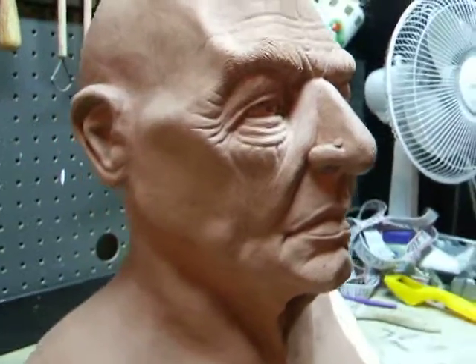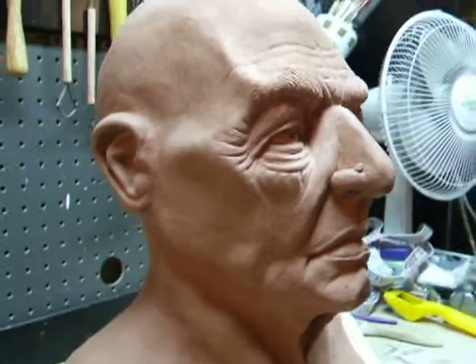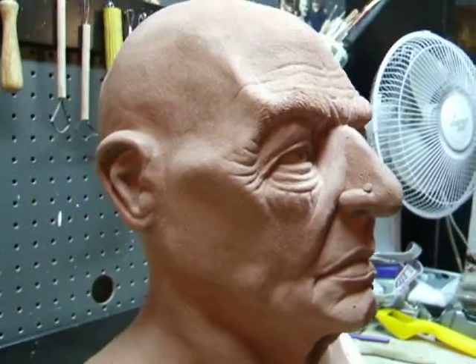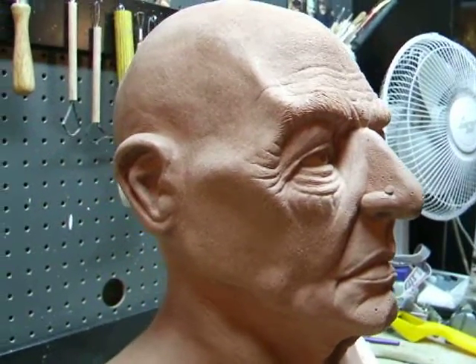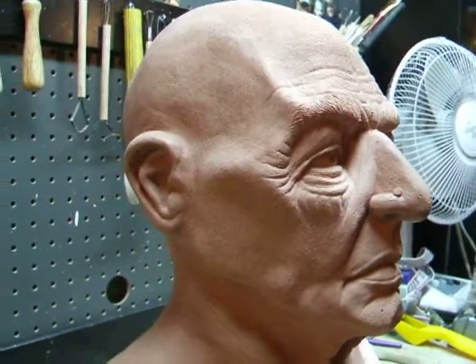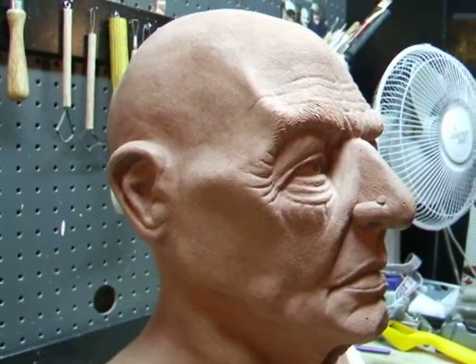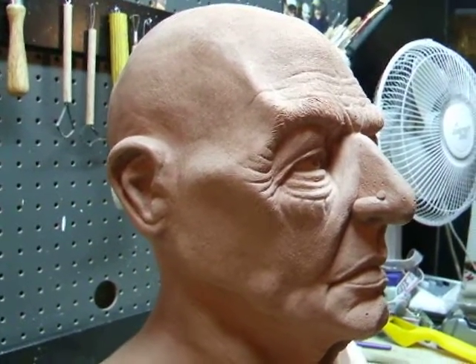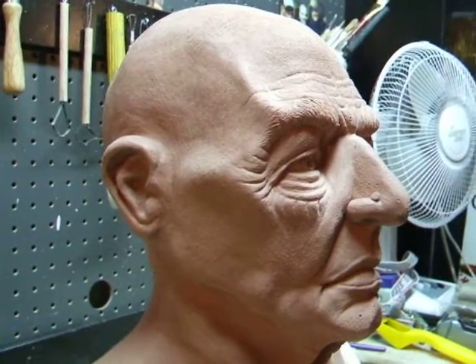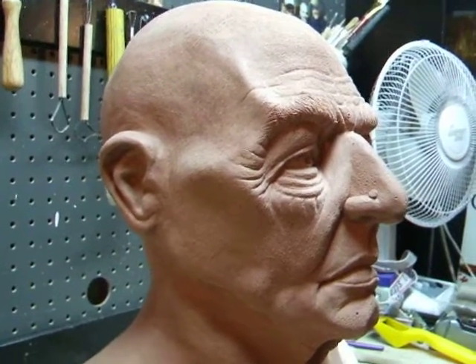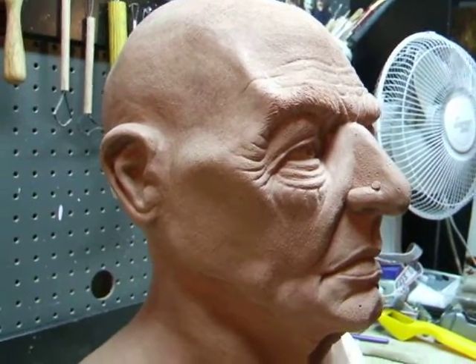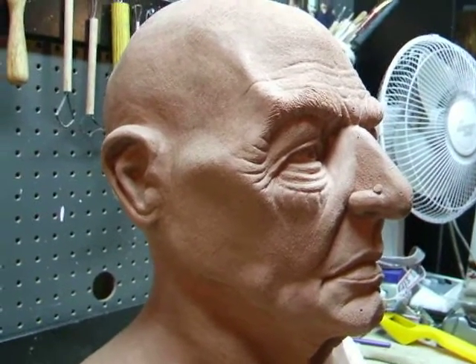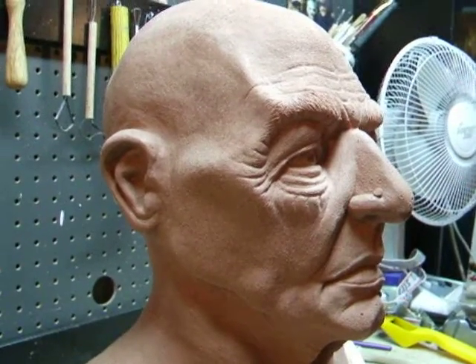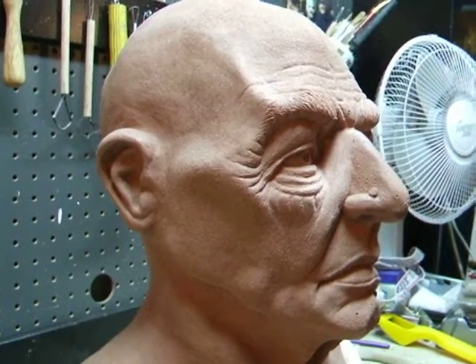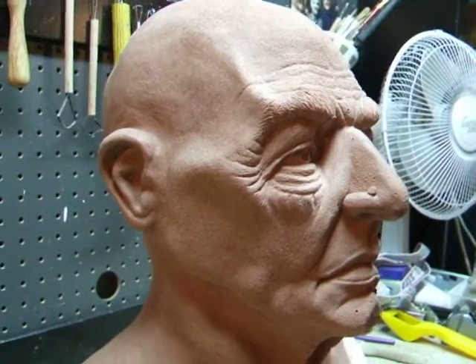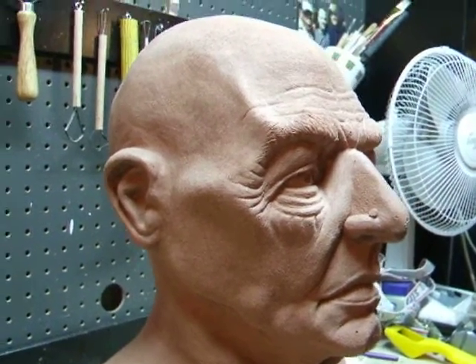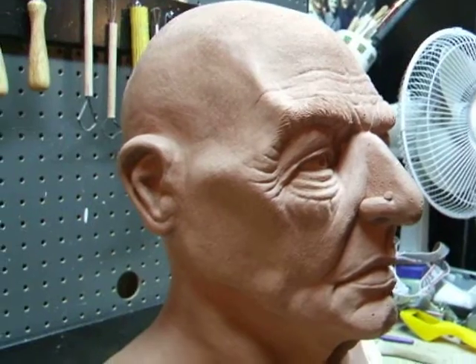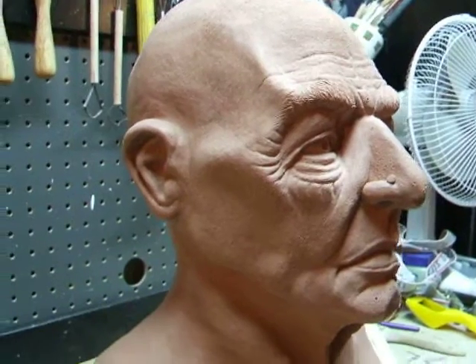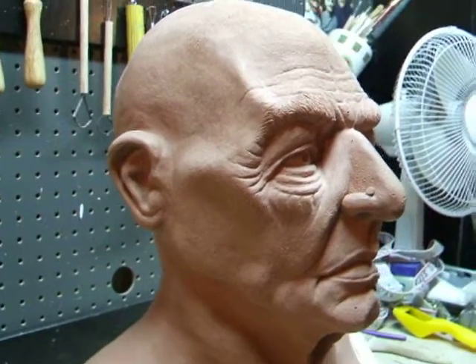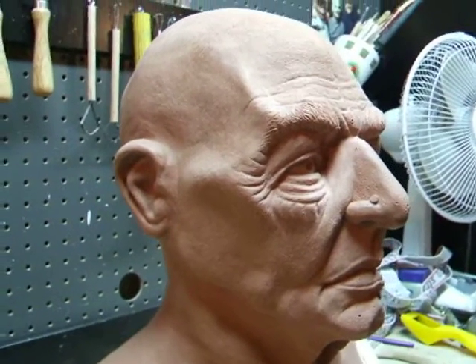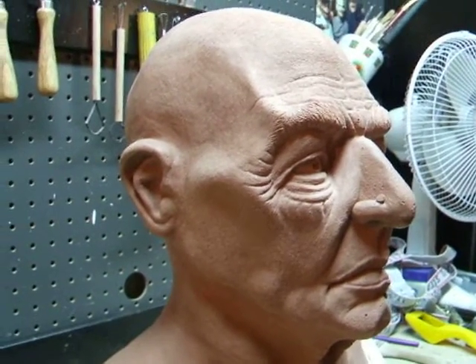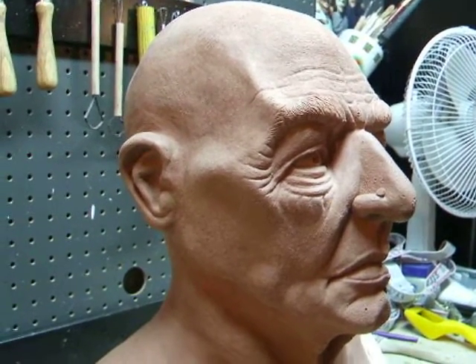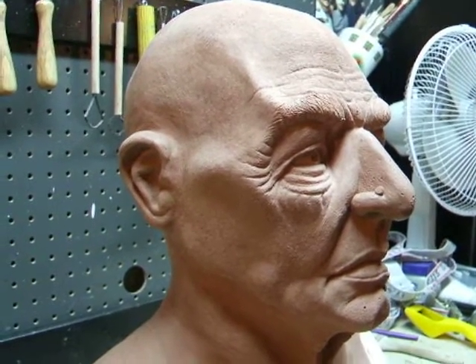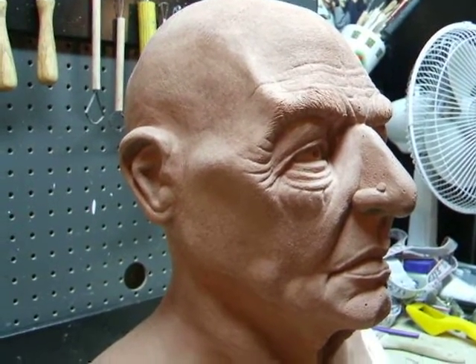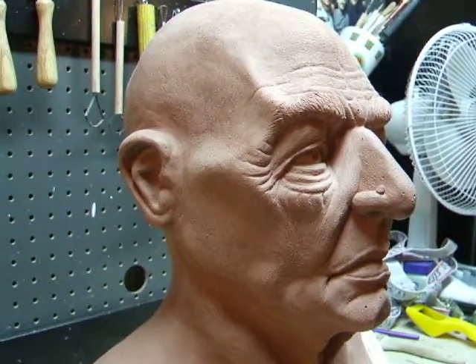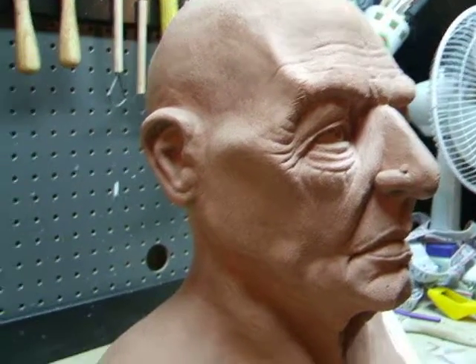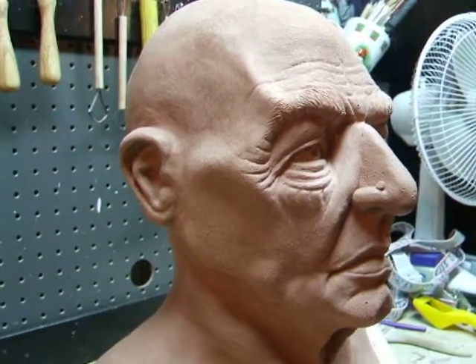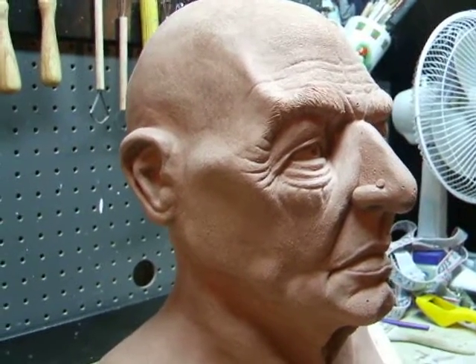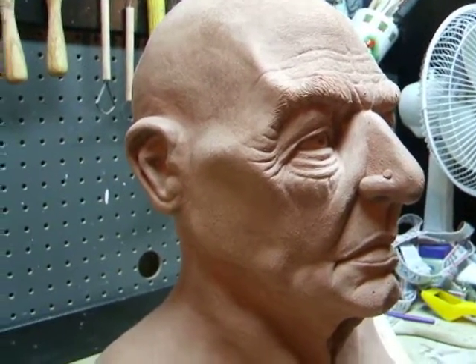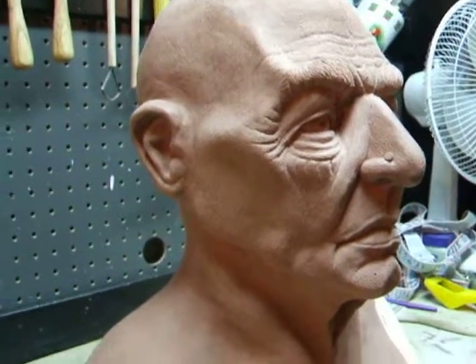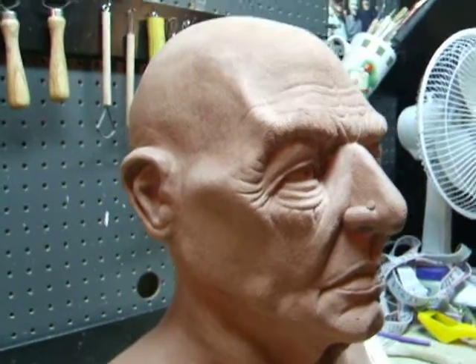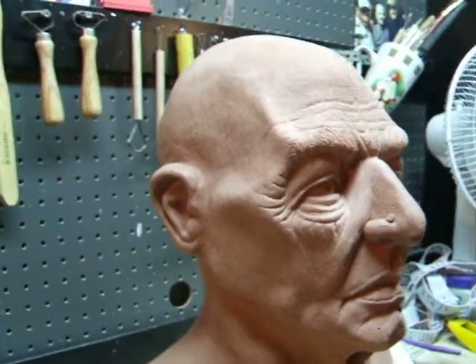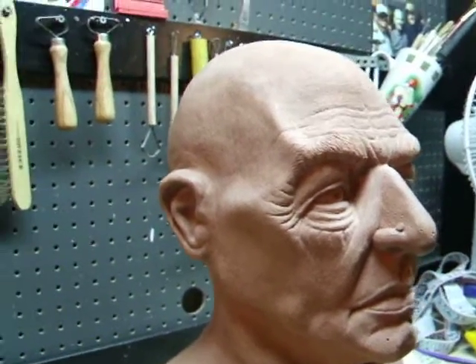I sculpted it out of medium Chavant clay and it took me about three and a half weeks — almost a month — to do it.